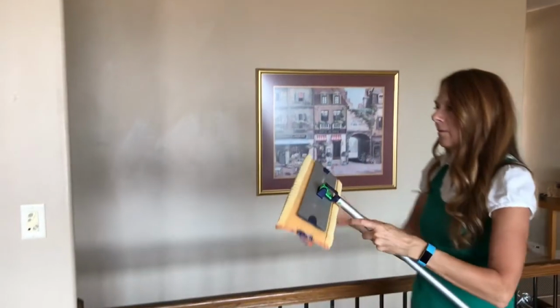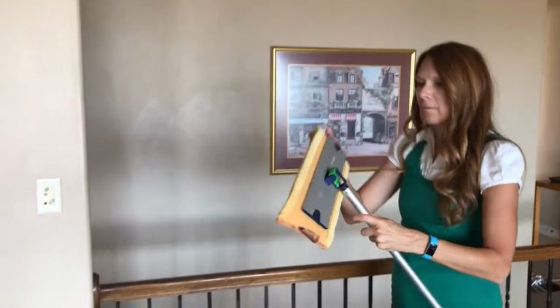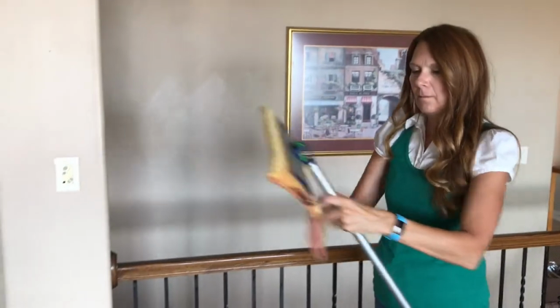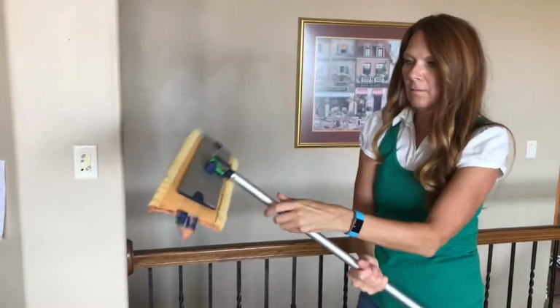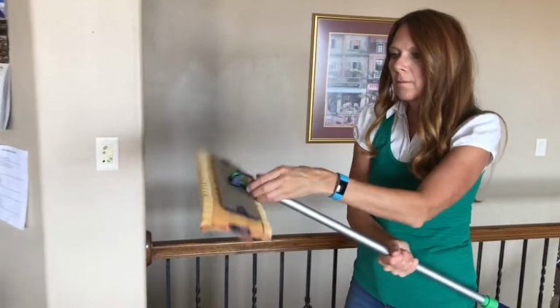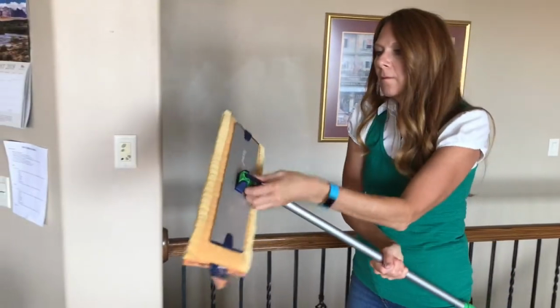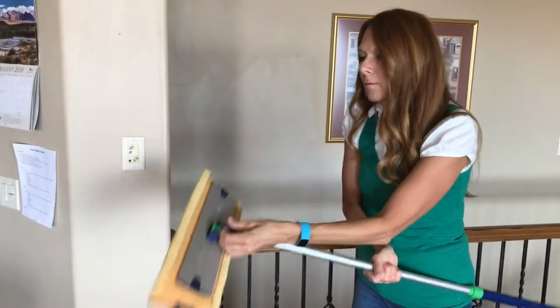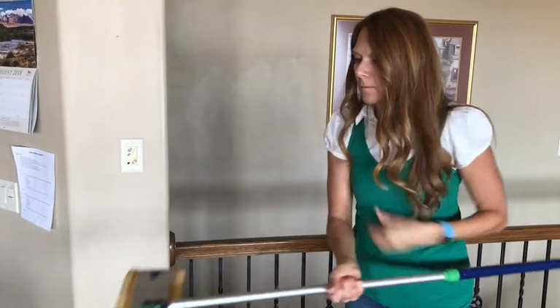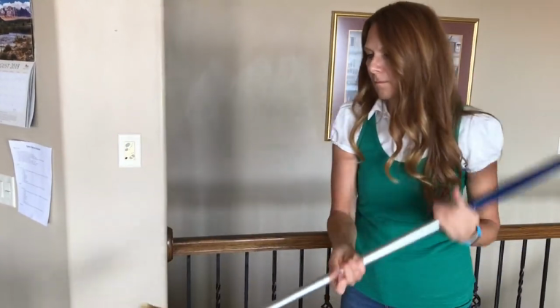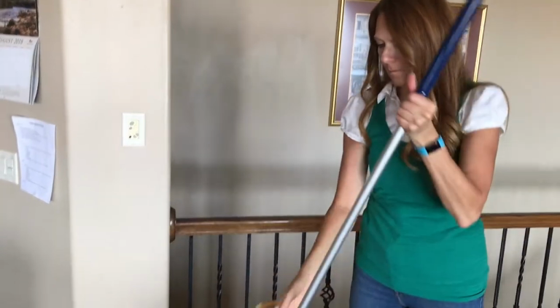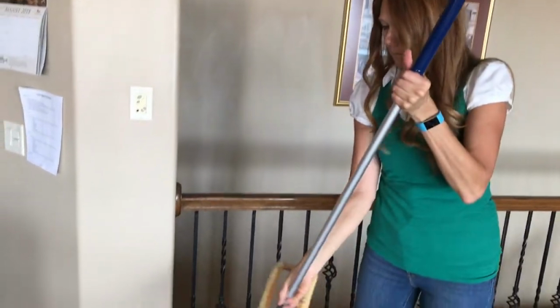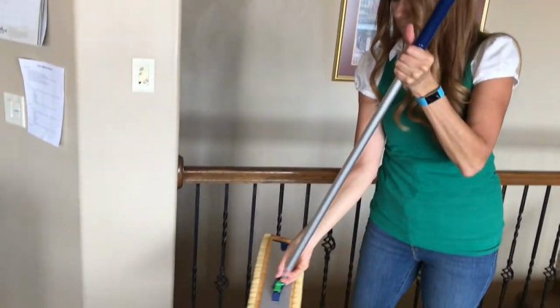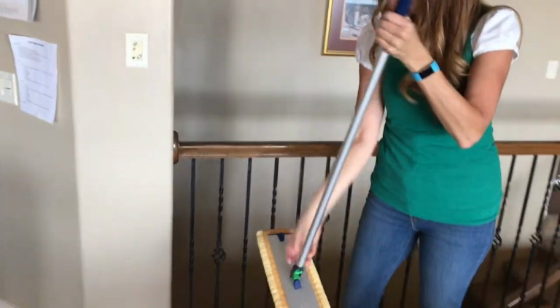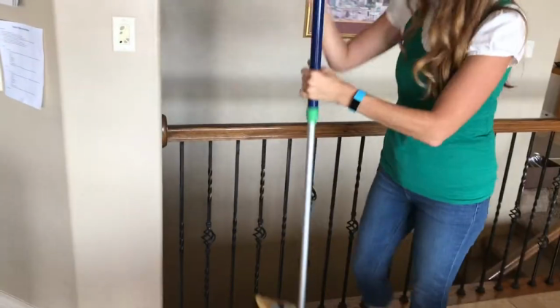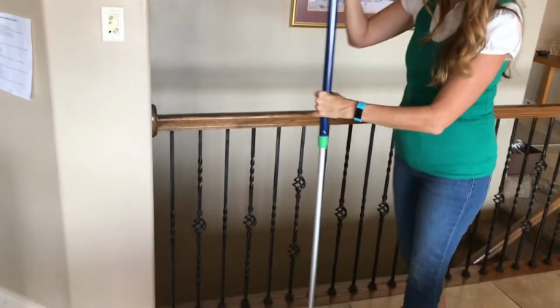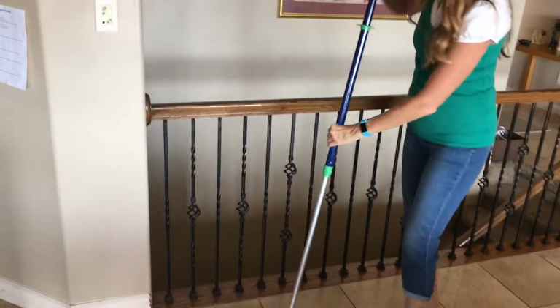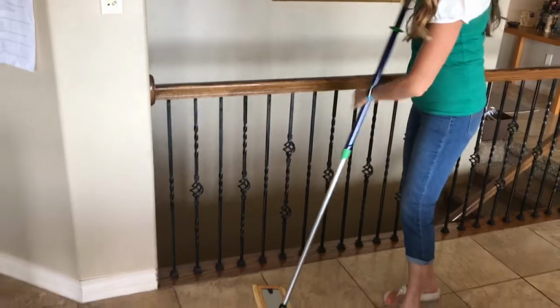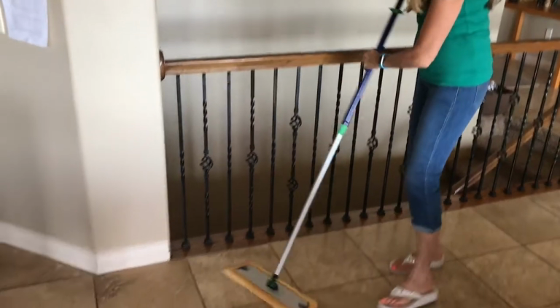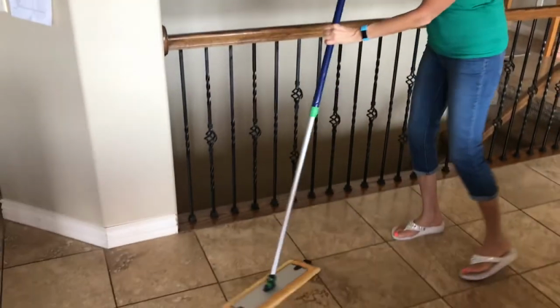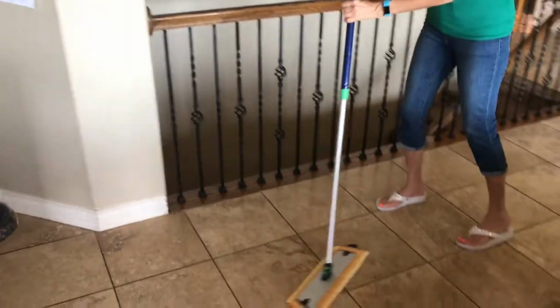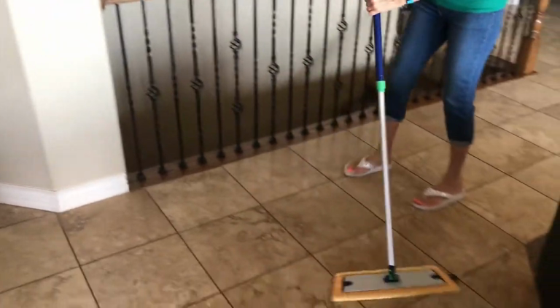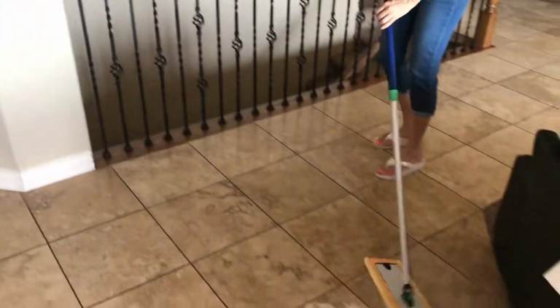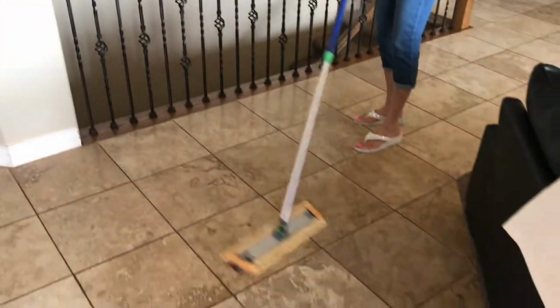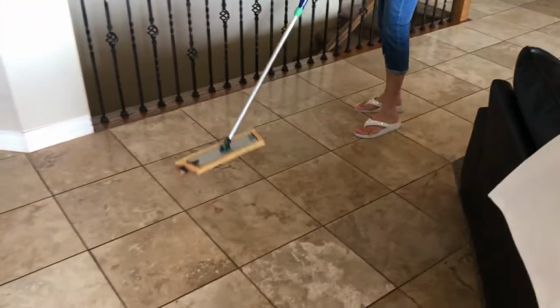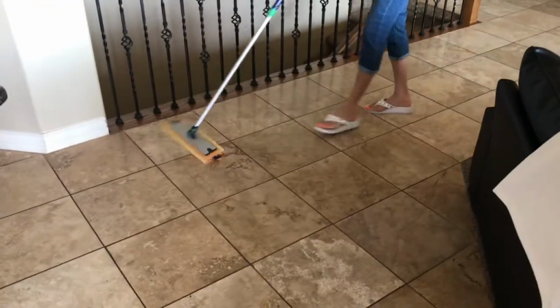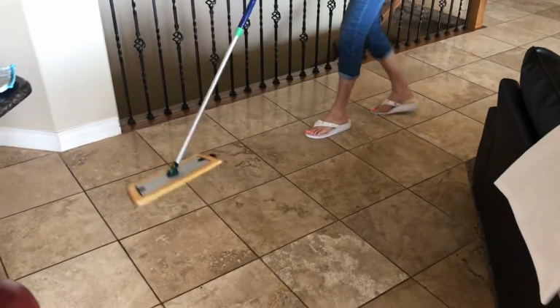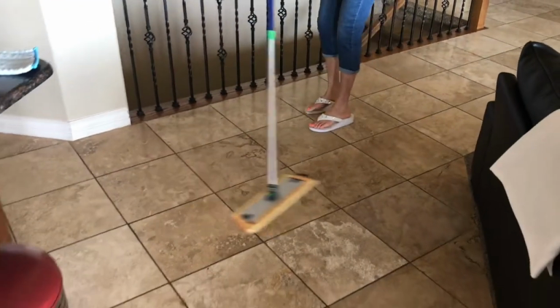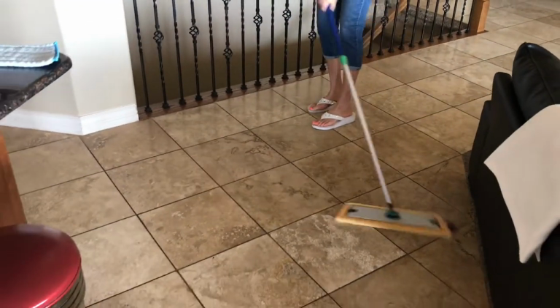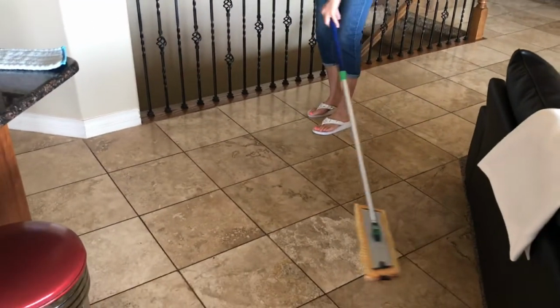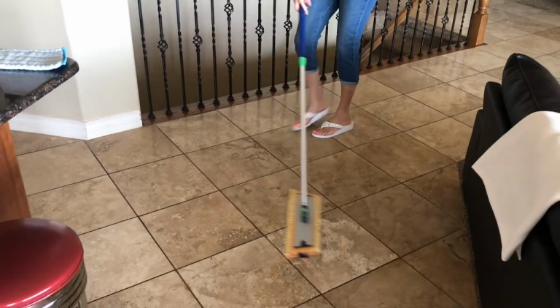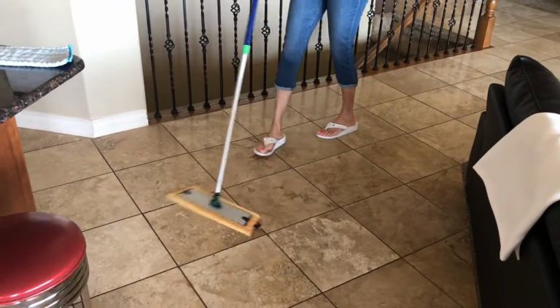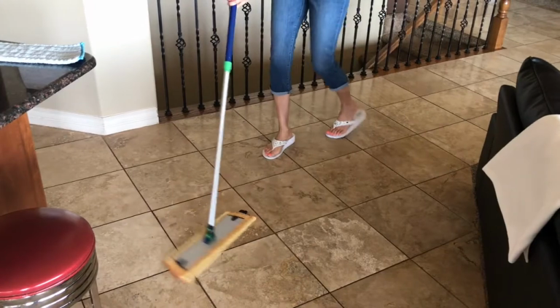You can even attach an enviro cloth and a window cloth to the end of this and use it on your windows, and the mop handle even hooks on to the enviro wand and lets that stretch out to be longer as well.